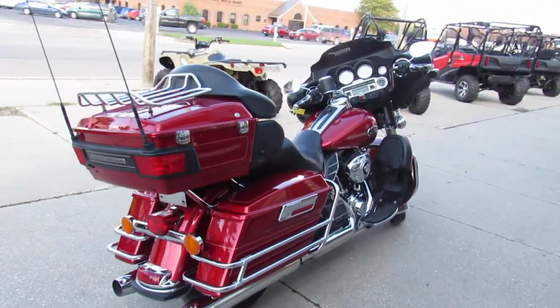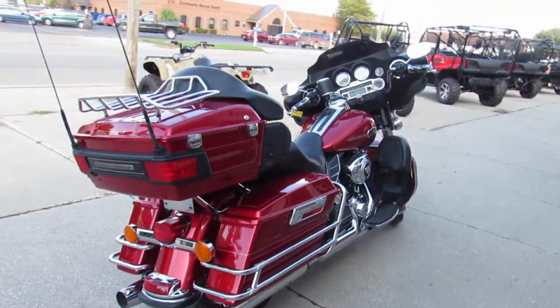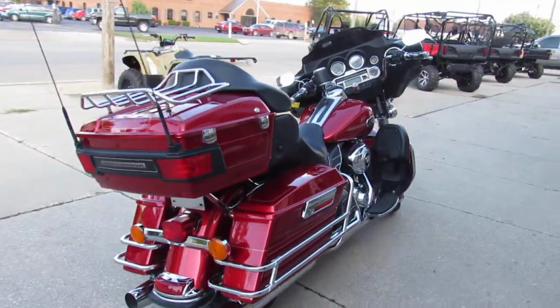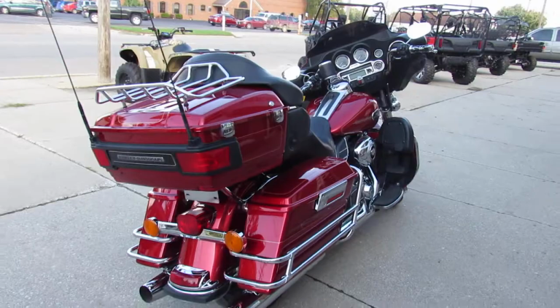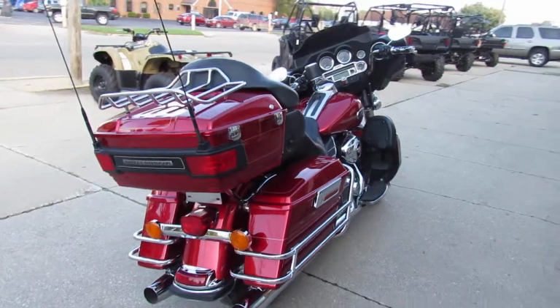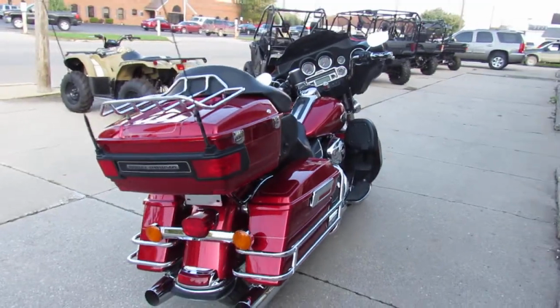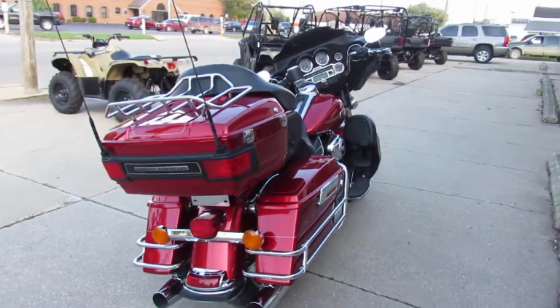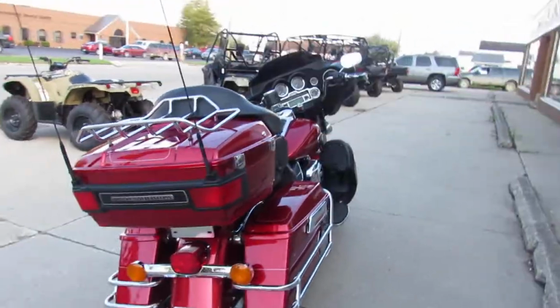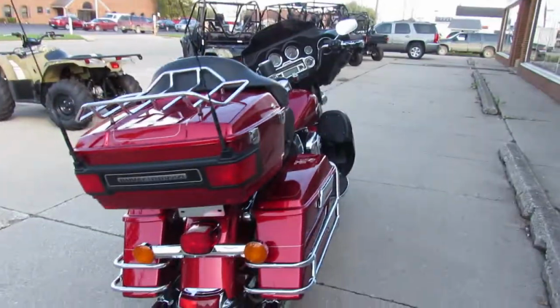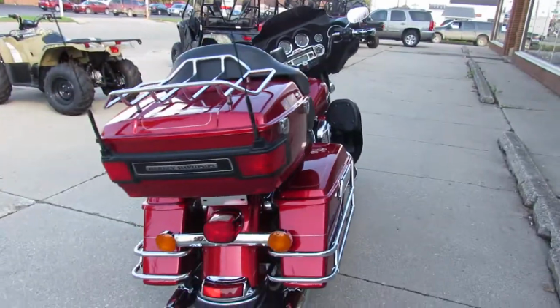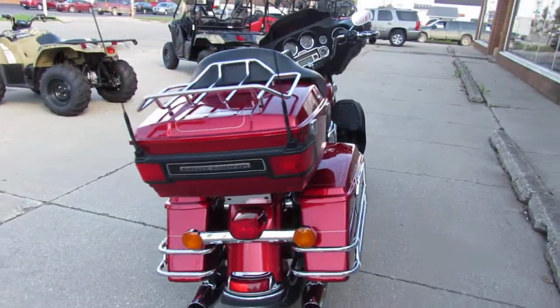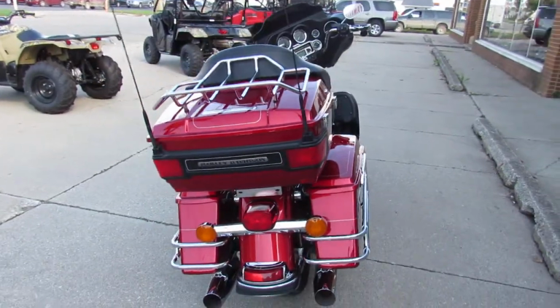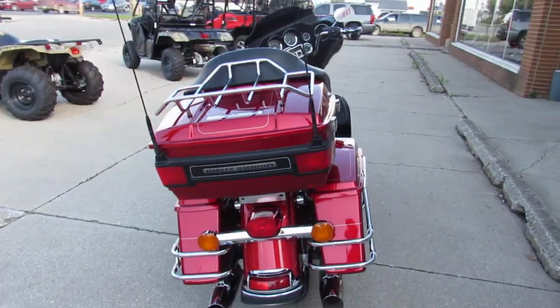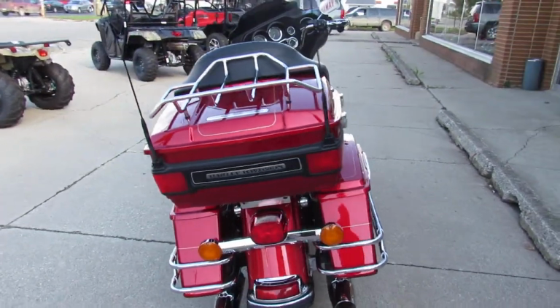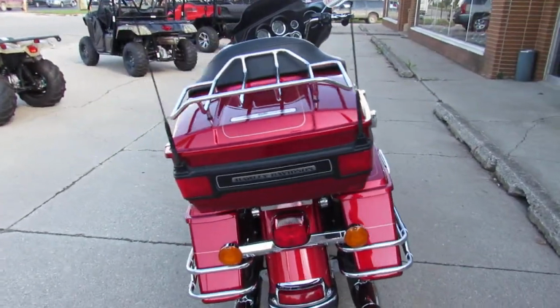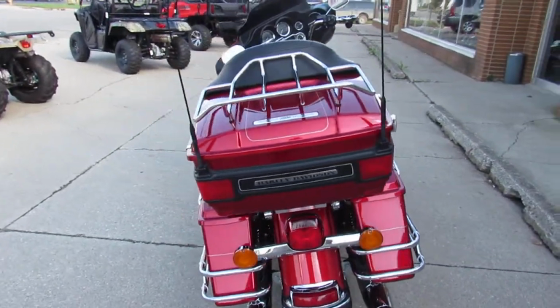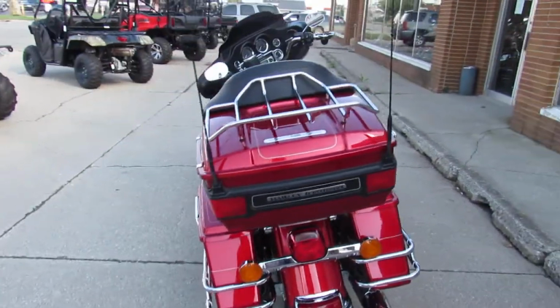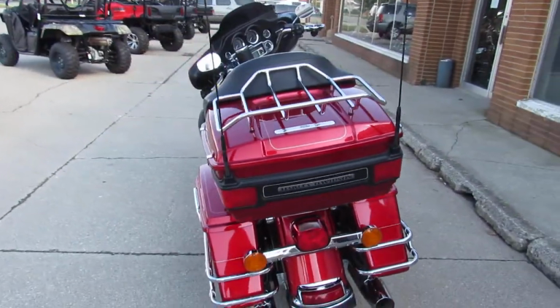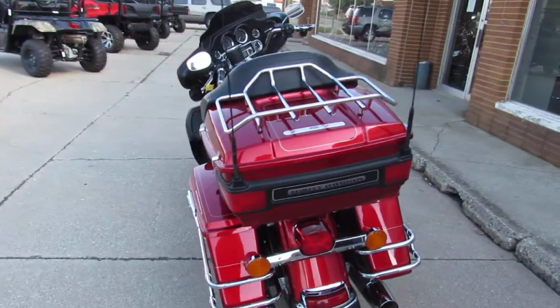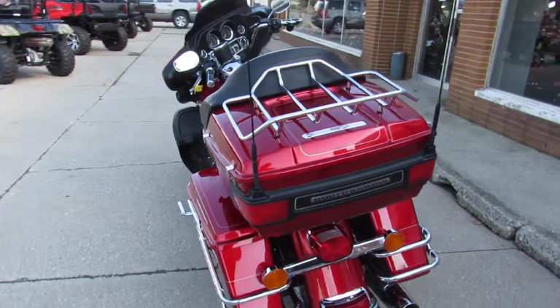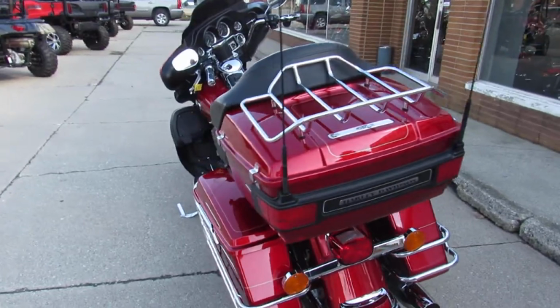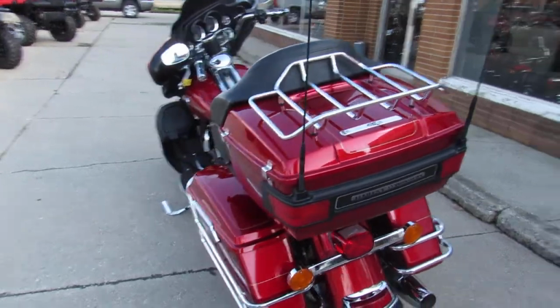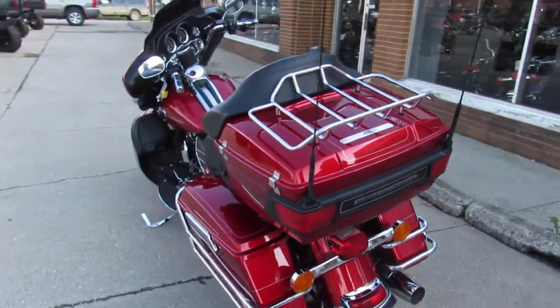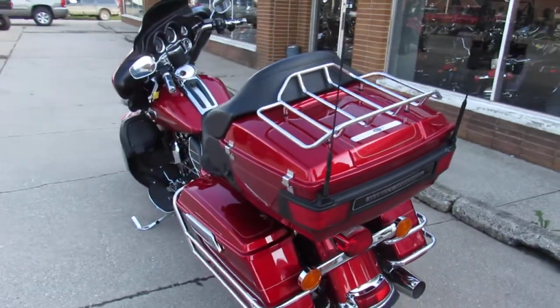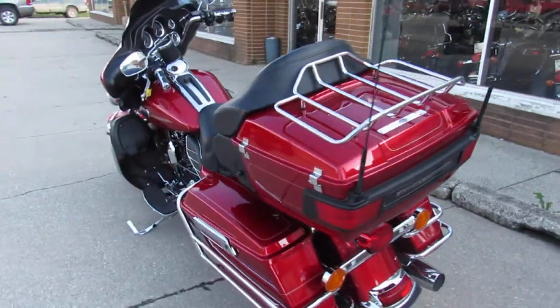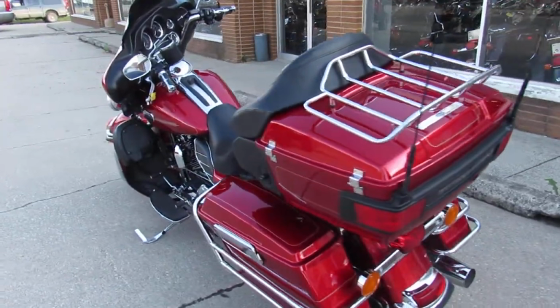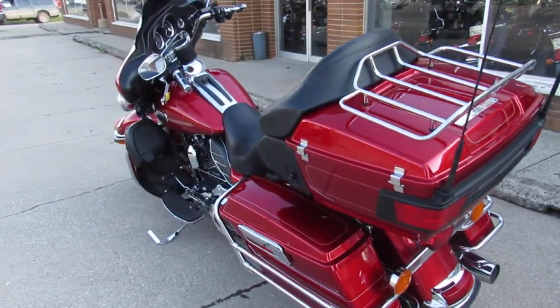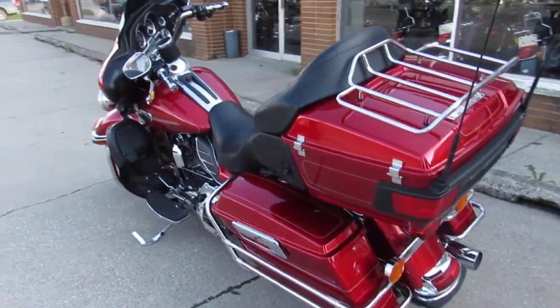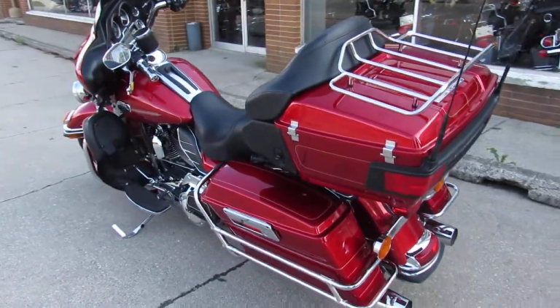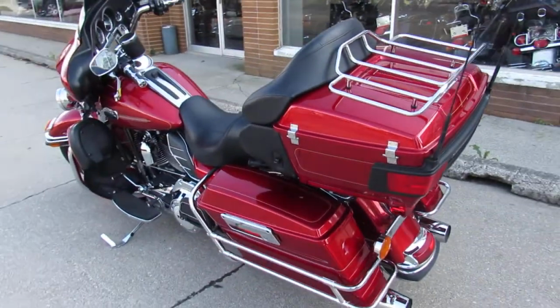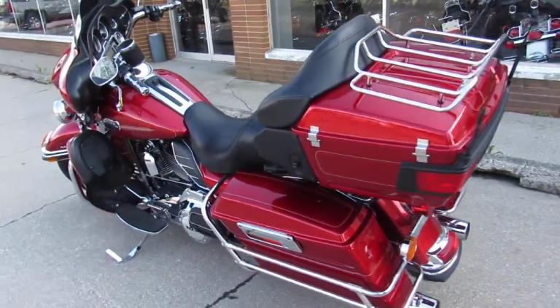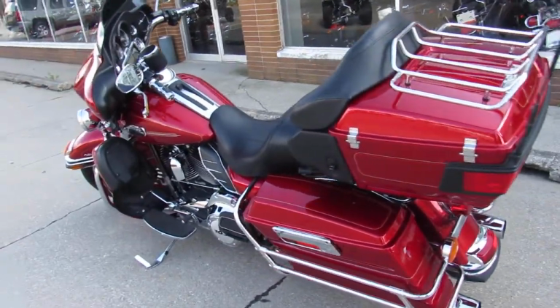As I said, guaranteed financing, leasing programs available. Over 300 Harleys to choose from. Give us a call today and you can ride today. It's ApprovalPowerSports.com.